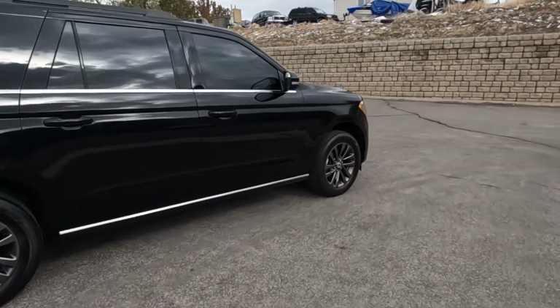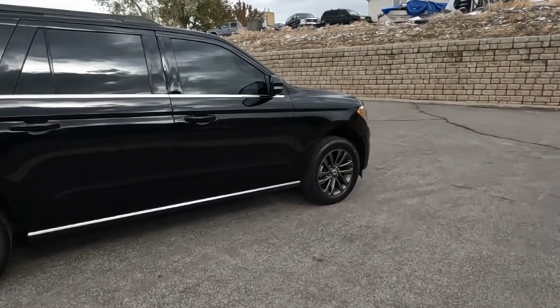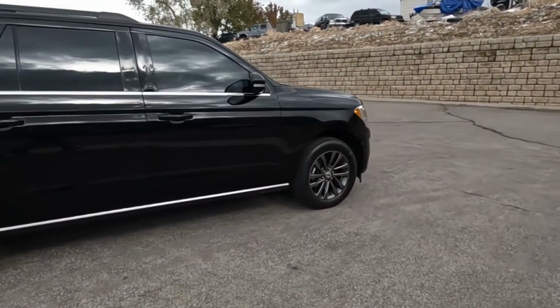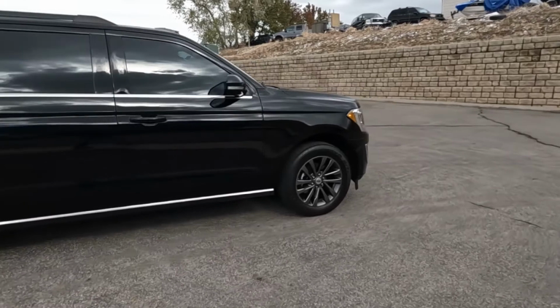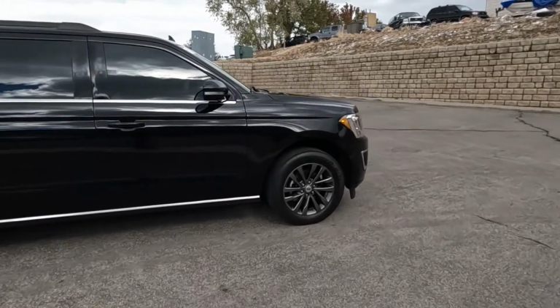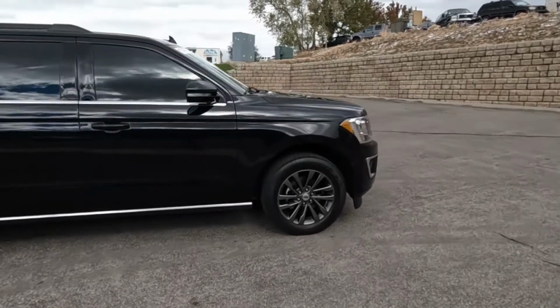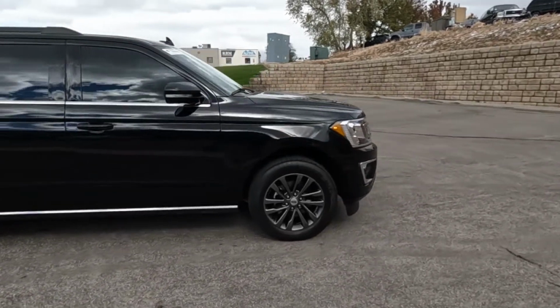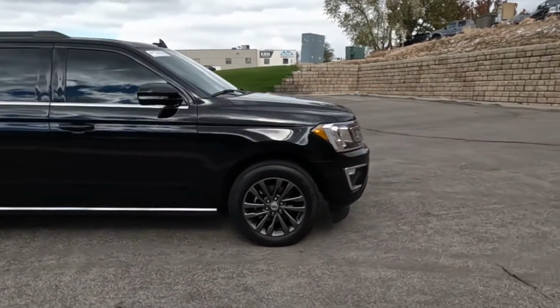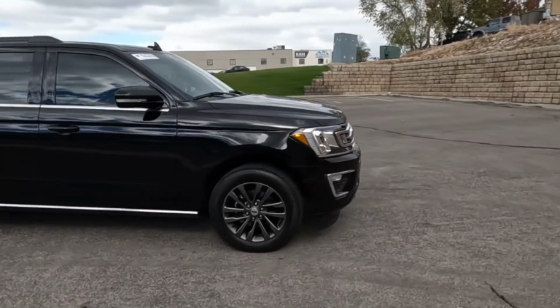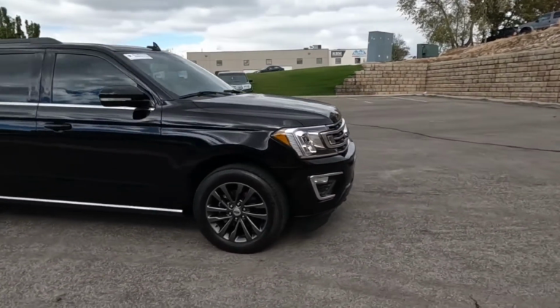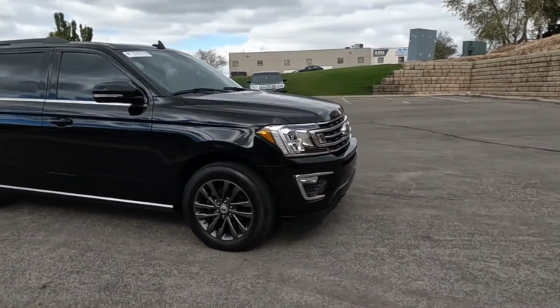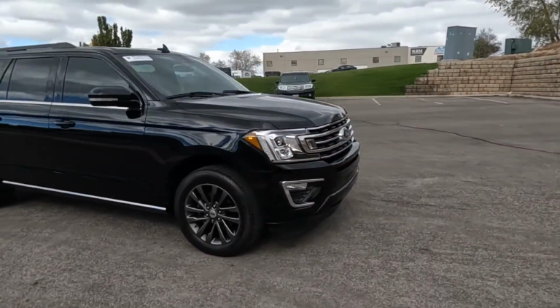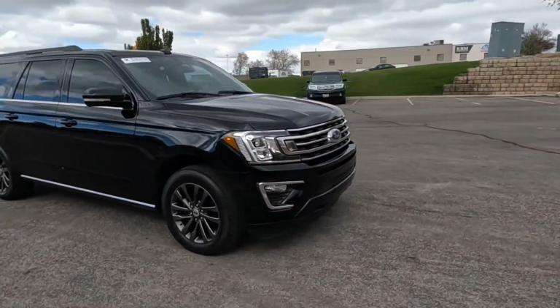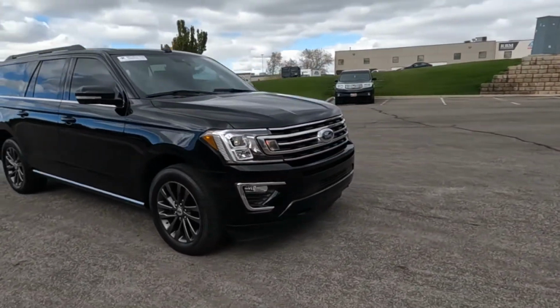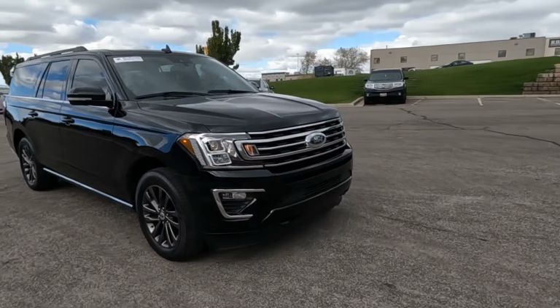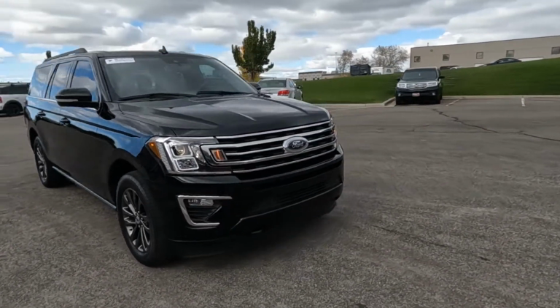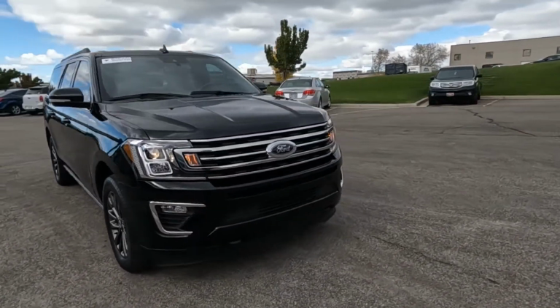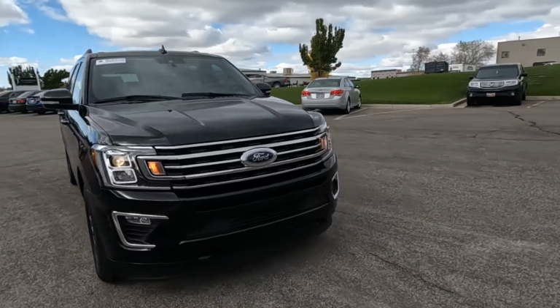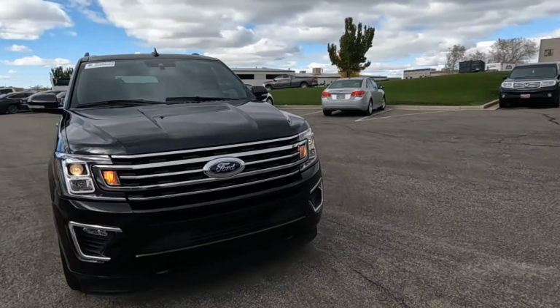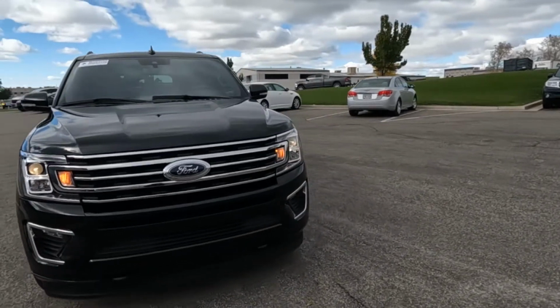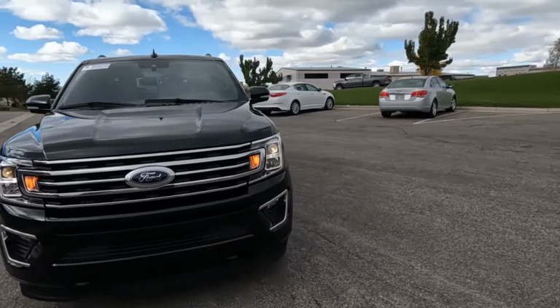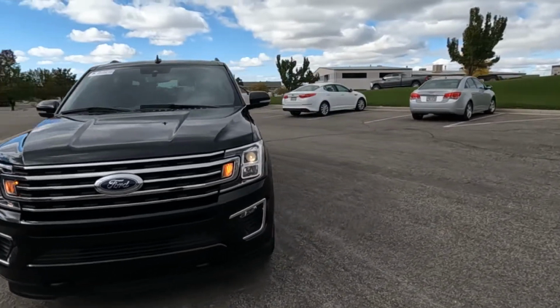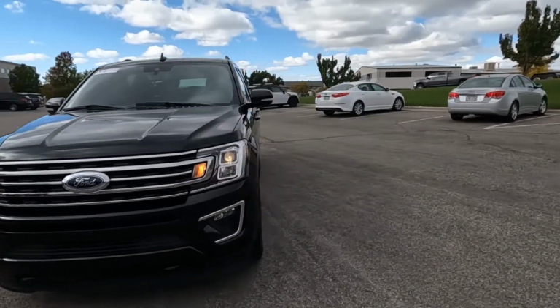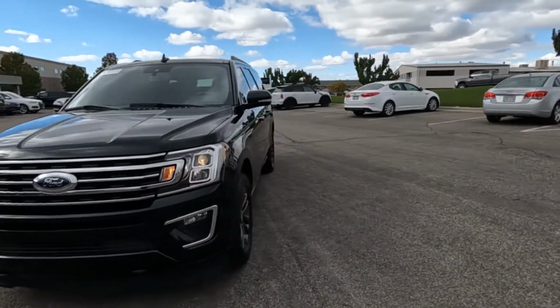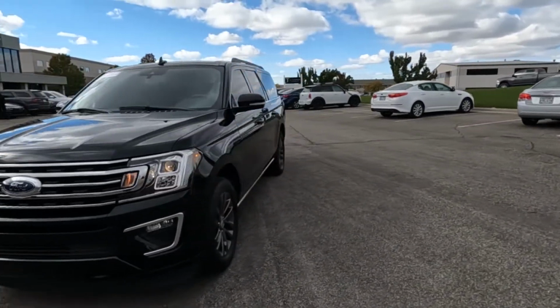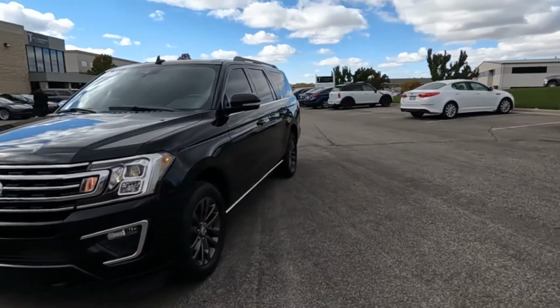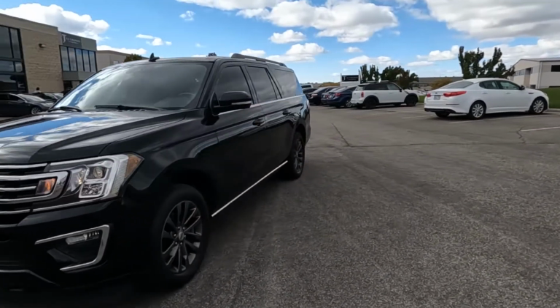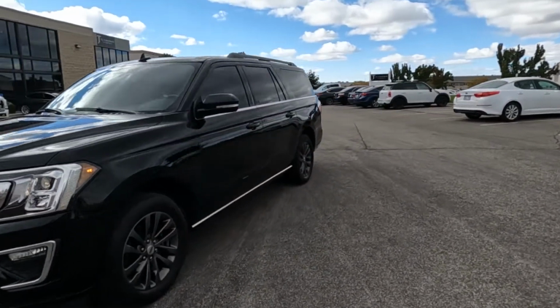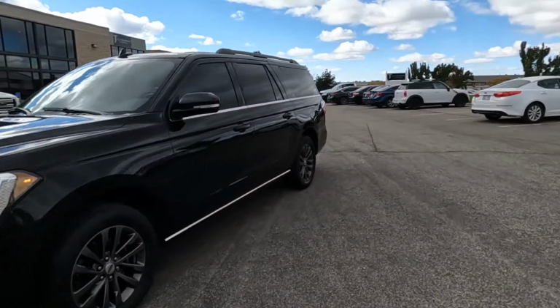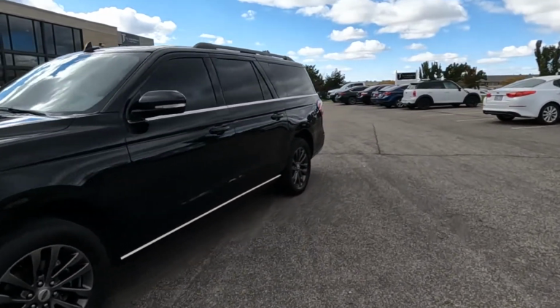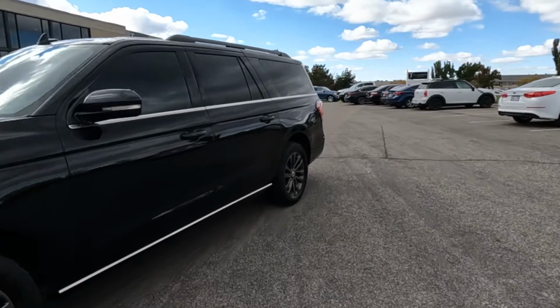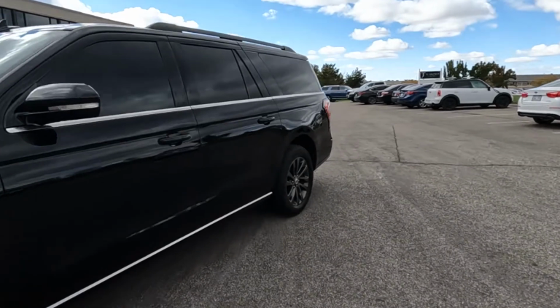This one just got back from Bluestar Inspections — it's a third-party inspection company that put it up on racks, took photos of the undercarriage, and came up with an objective opinion on the condition of the vehicle.